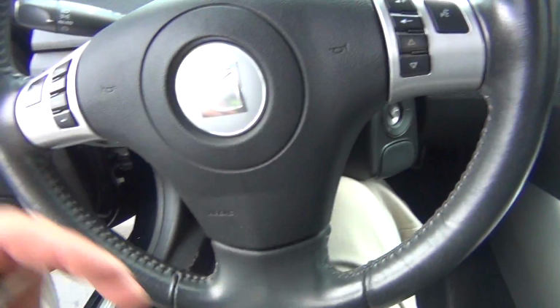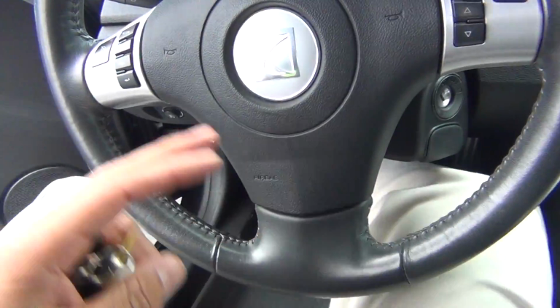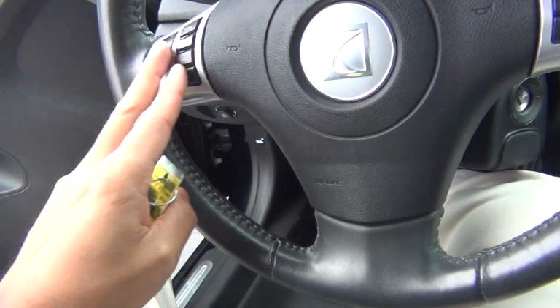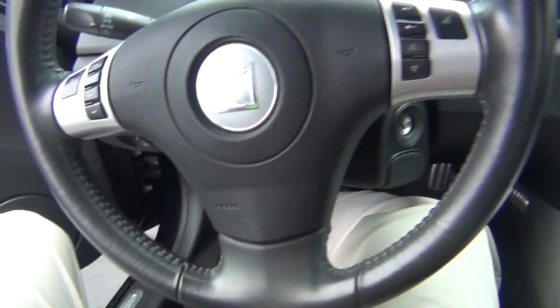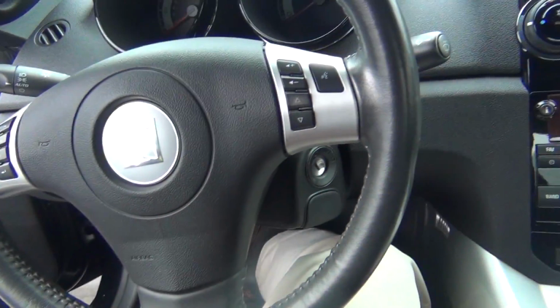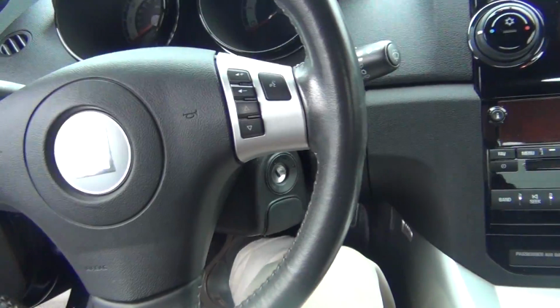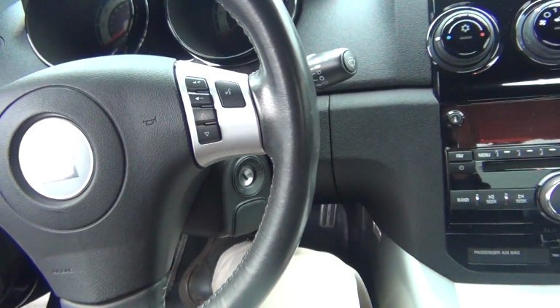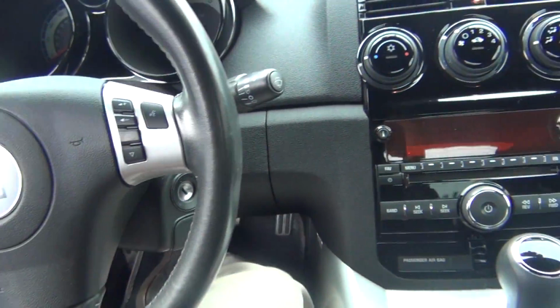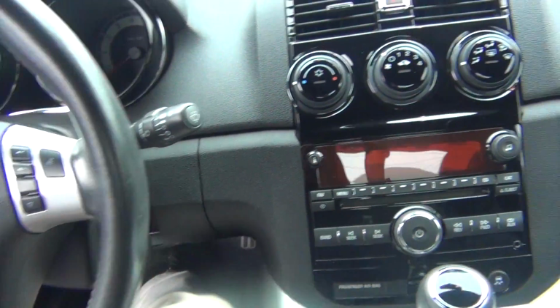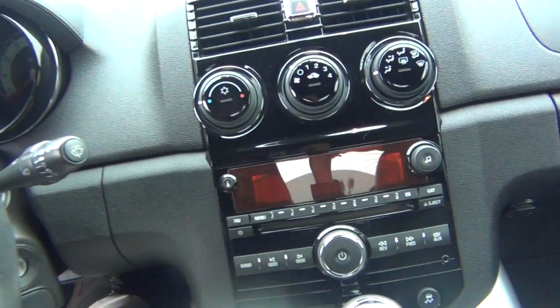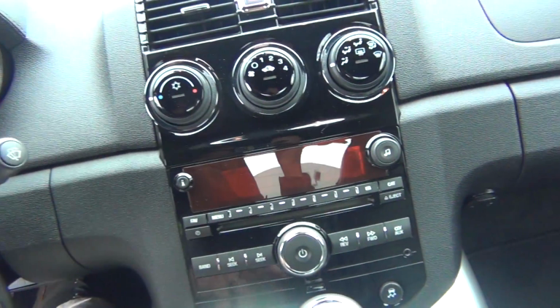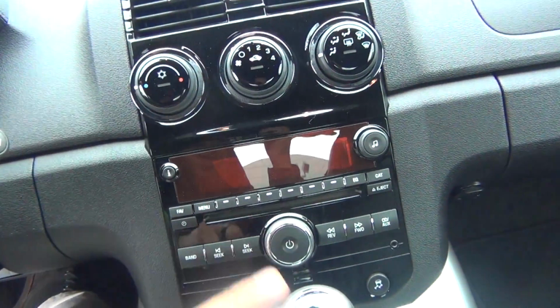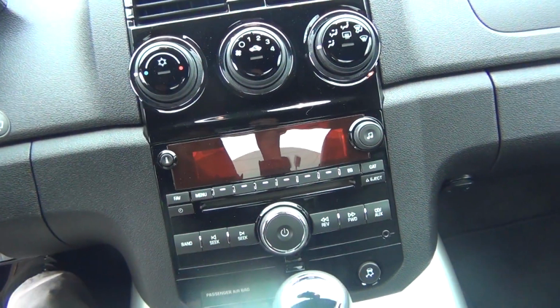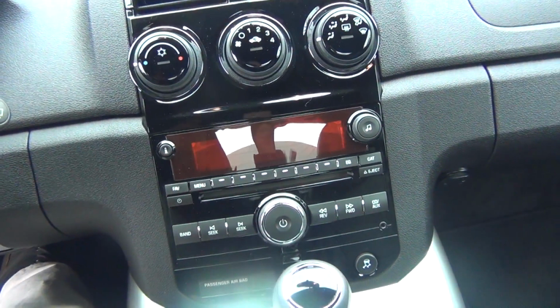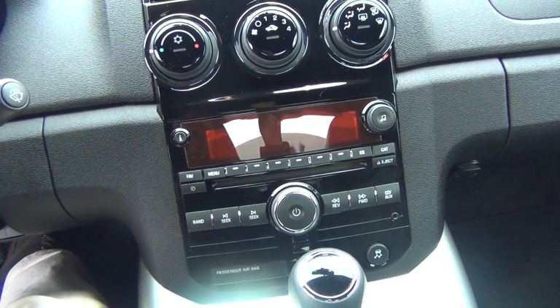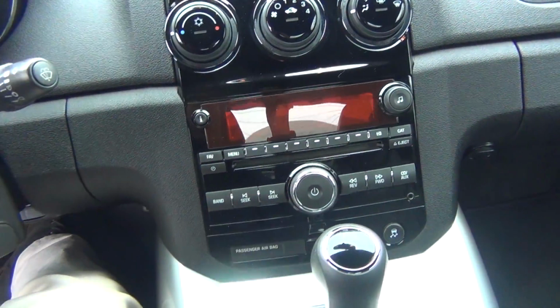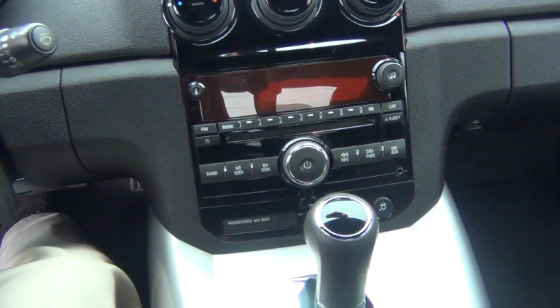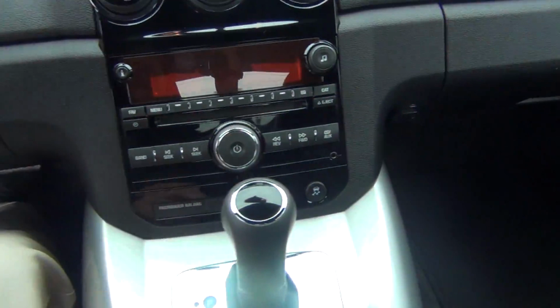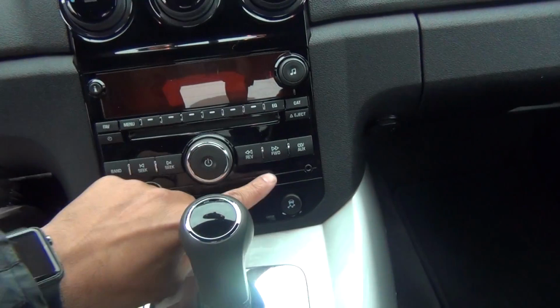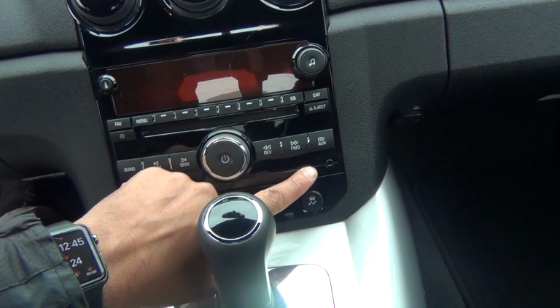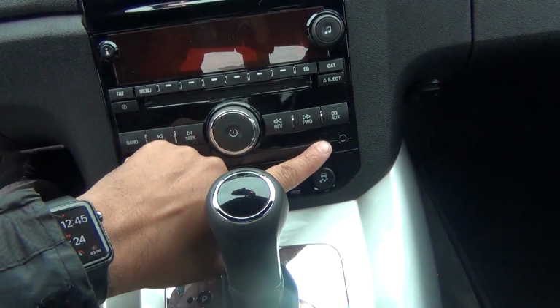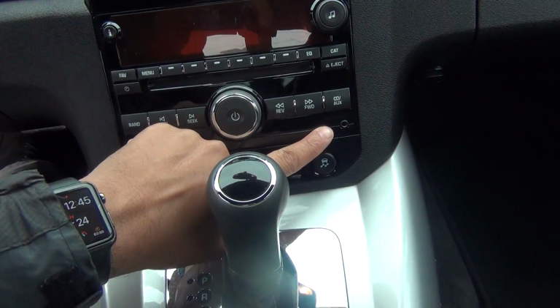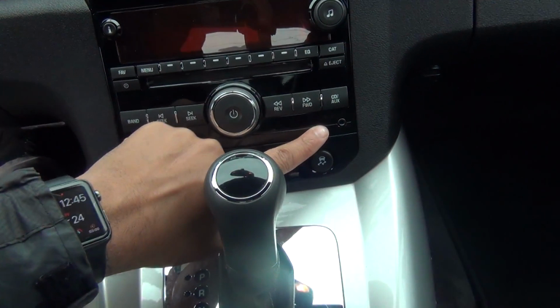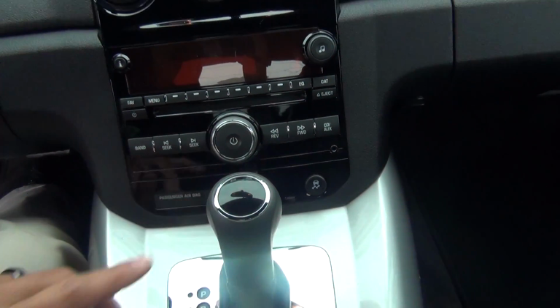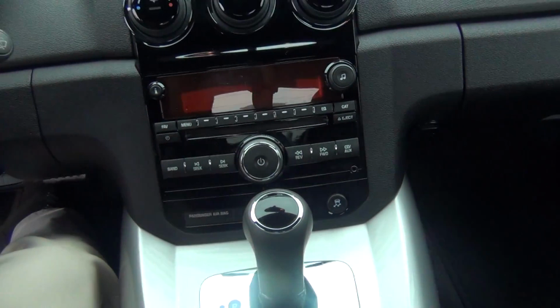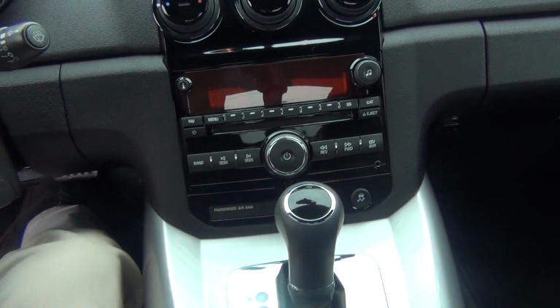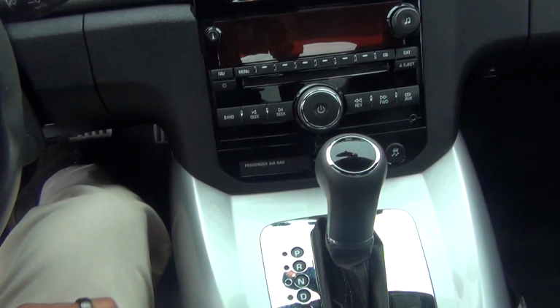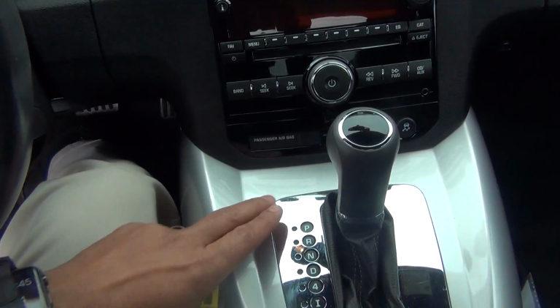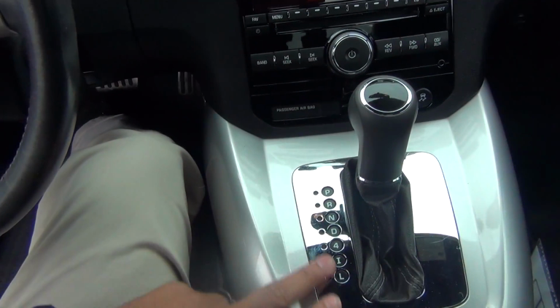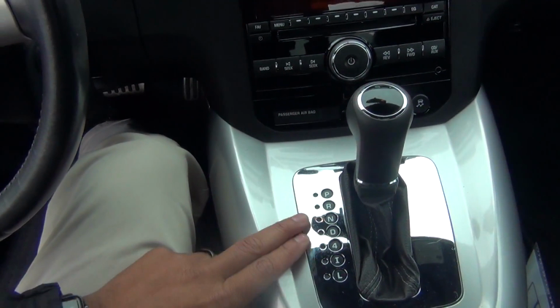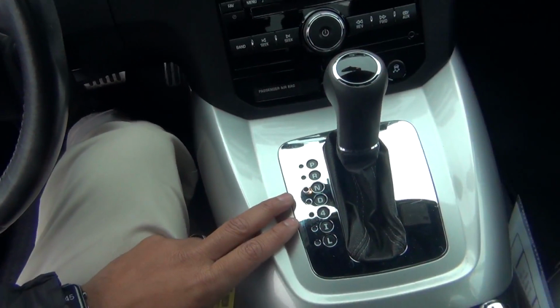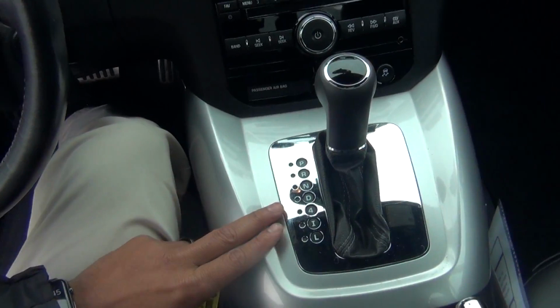You've got your steering wheel controls for cruise control, menu, and Bluetooth options. AM/FM stereo, CD player, and auxiliary inputs to plug in your cell phone or MP3 player. You've also got your automatic shifter.